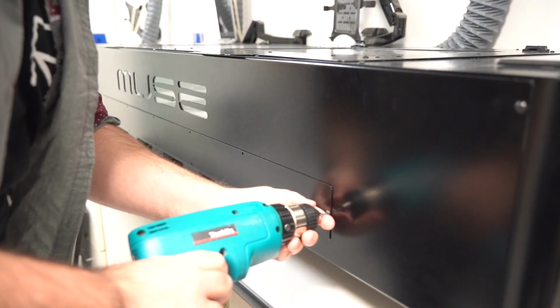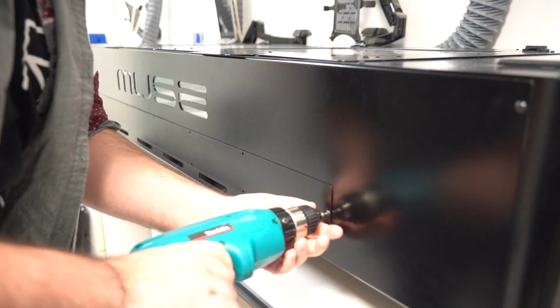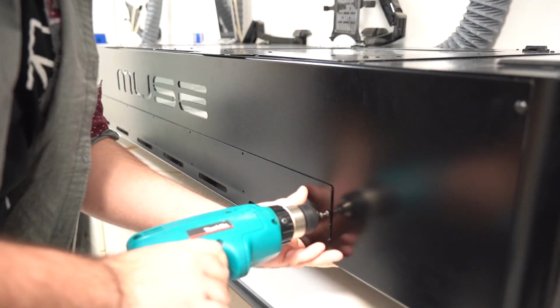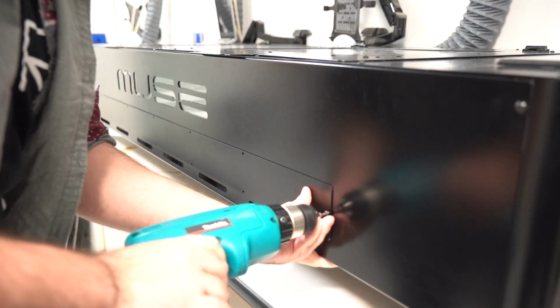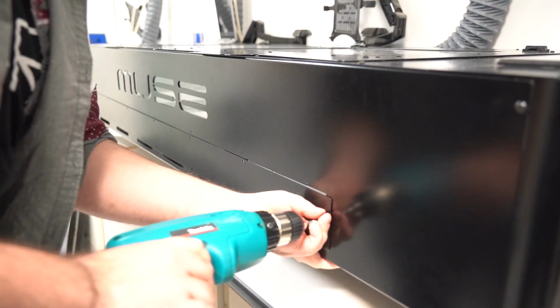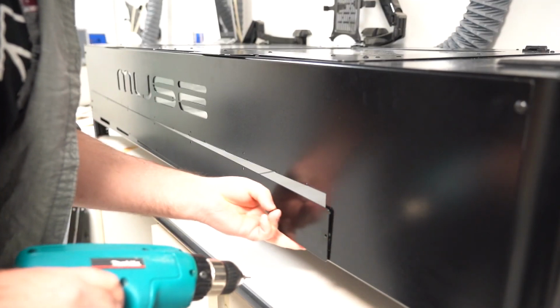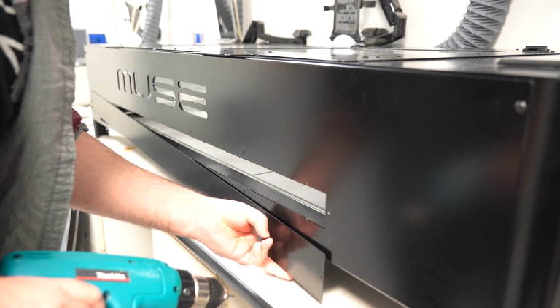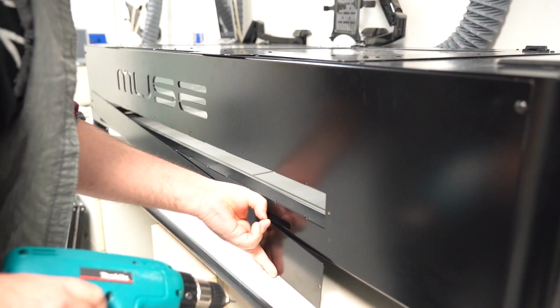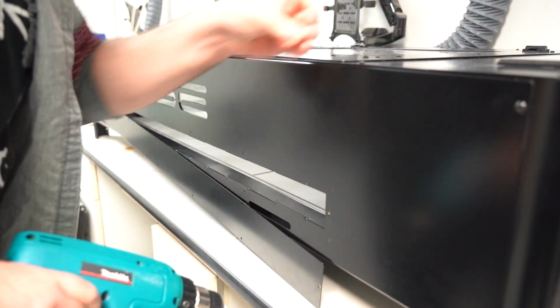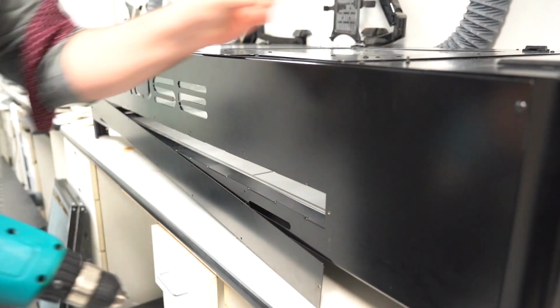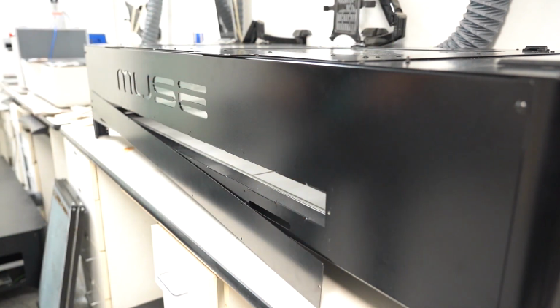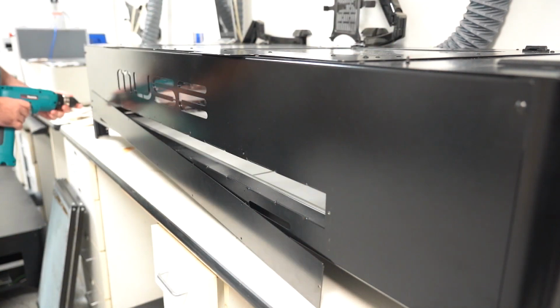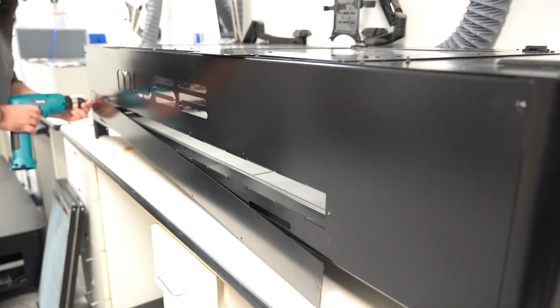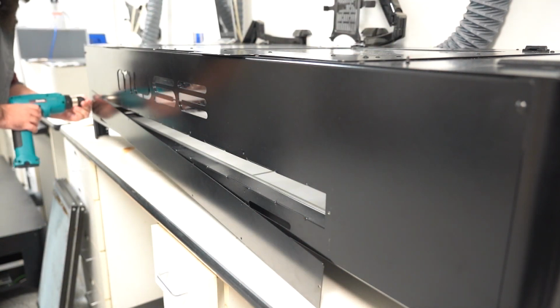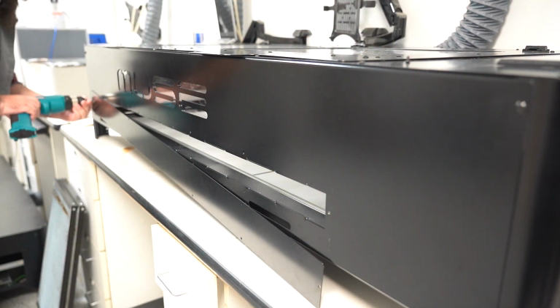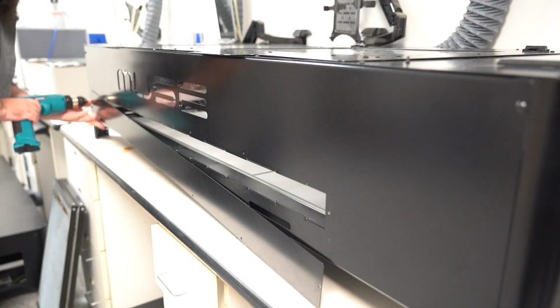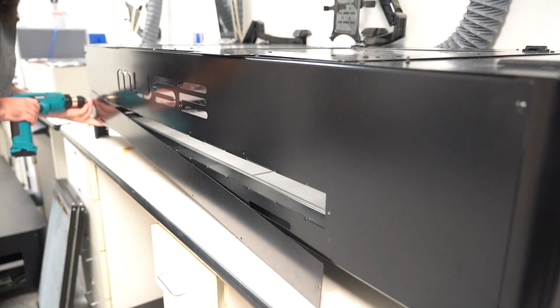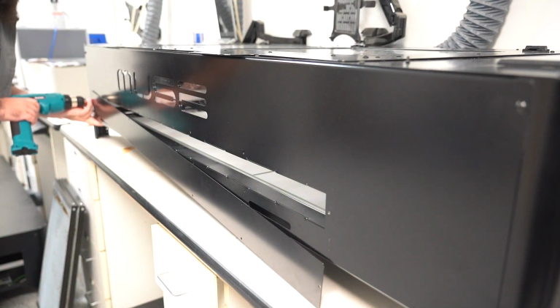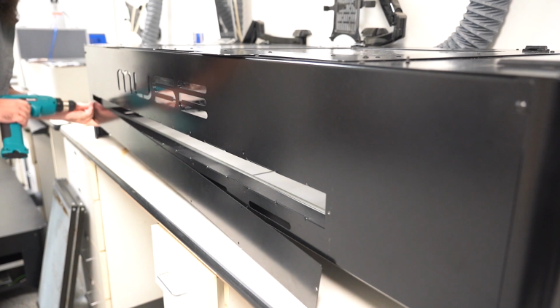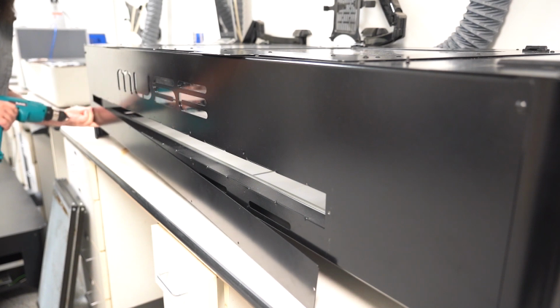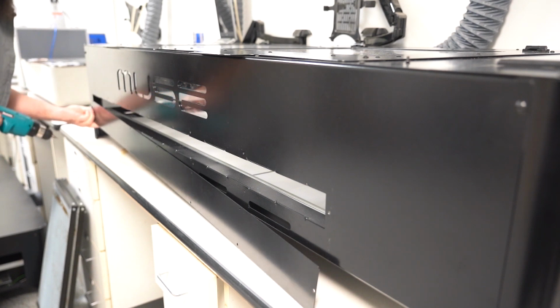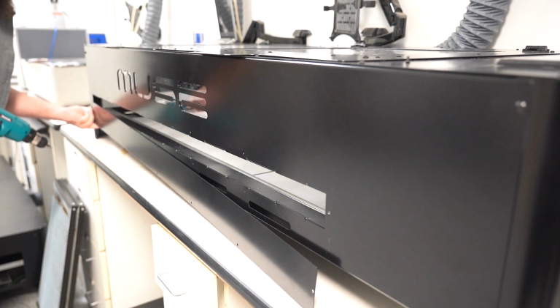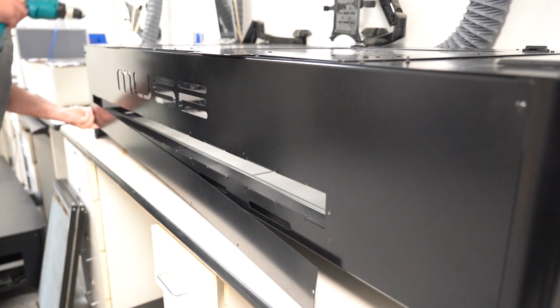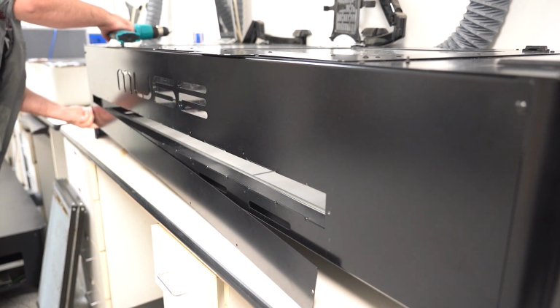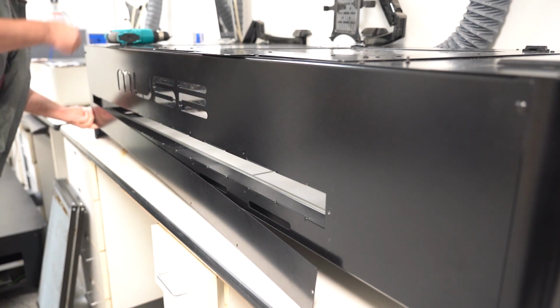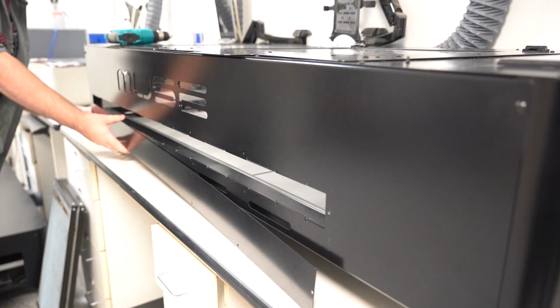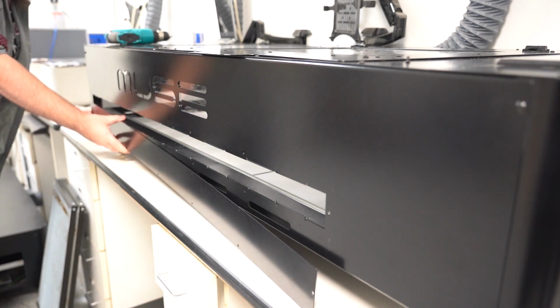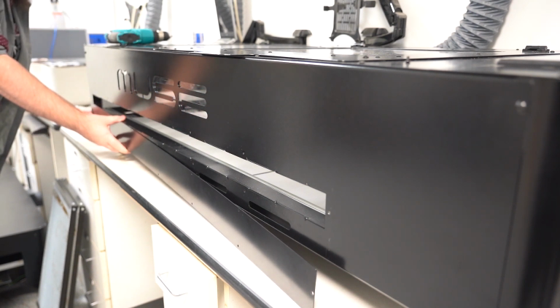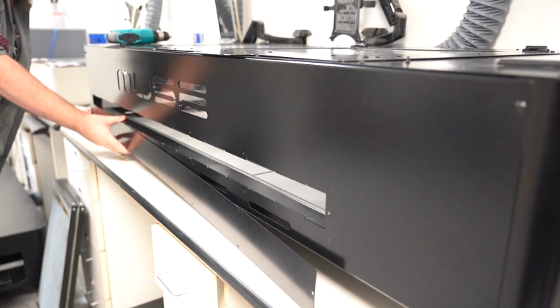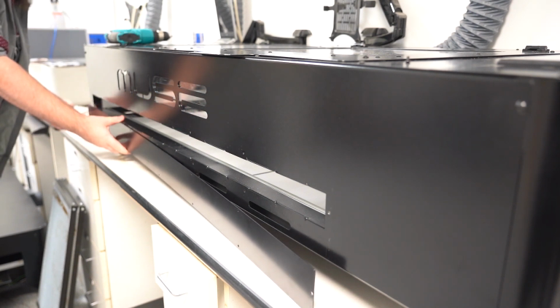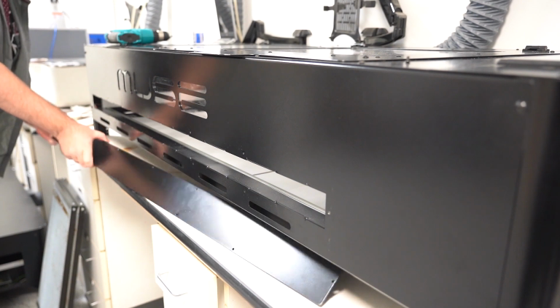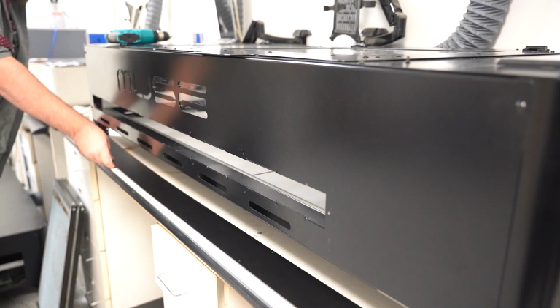Hey everyone, Tim here from Full Spectrum Laser to tell you that we've added a pass-through door to the Muse Titan. With the original four-way pass-through afforded by the legs, you now have an additional way to utilize the pass-through function without needing to remove the floor and or honeycombs.